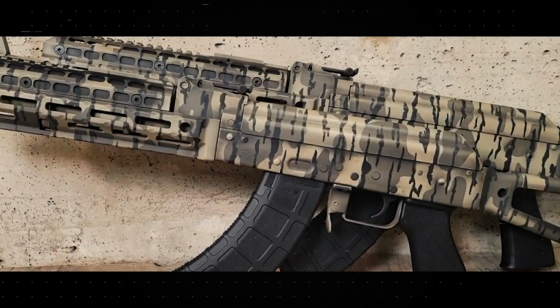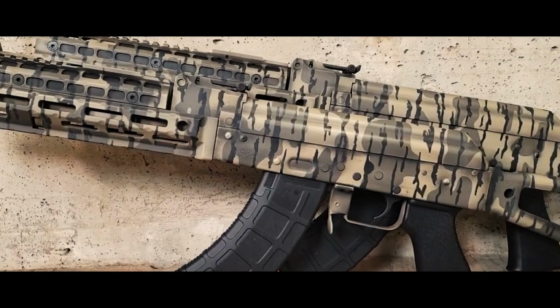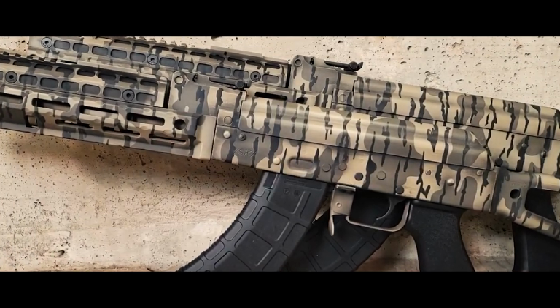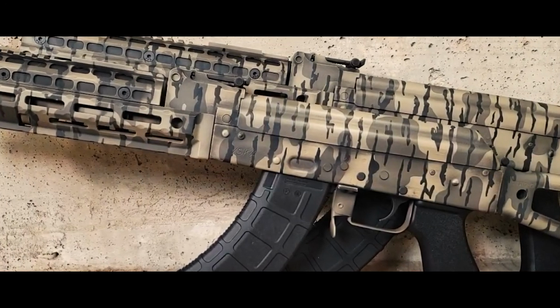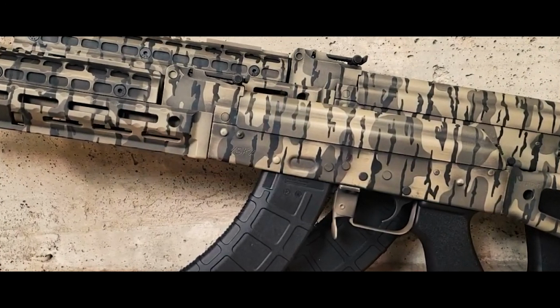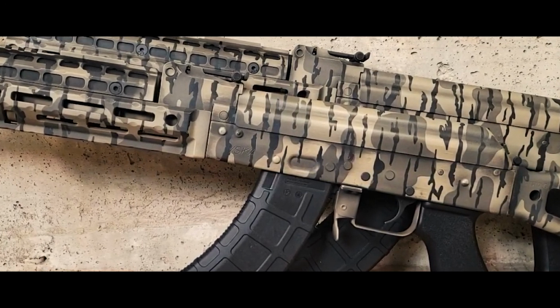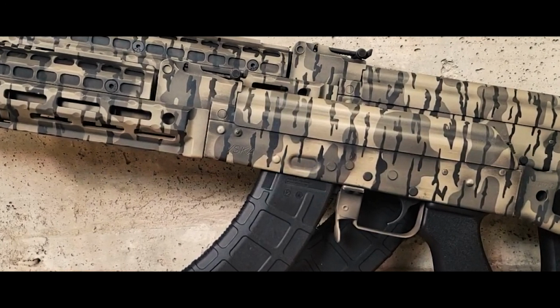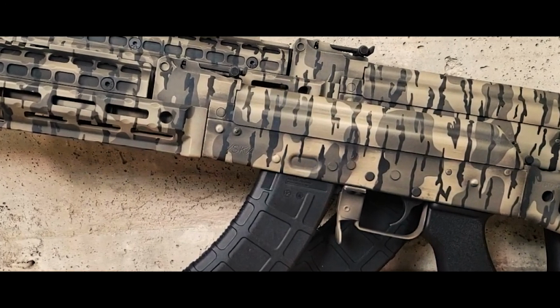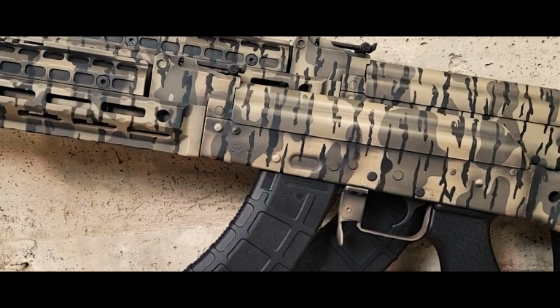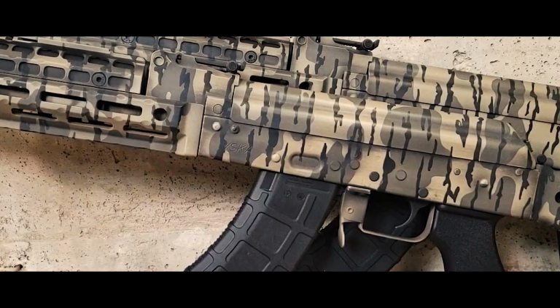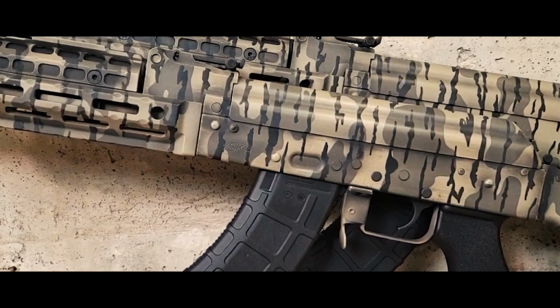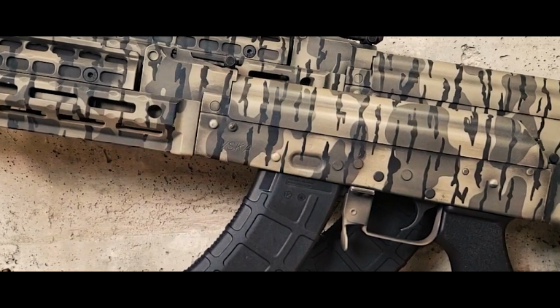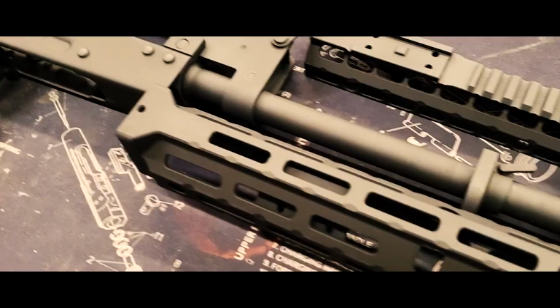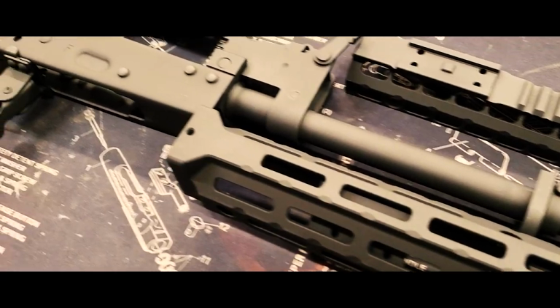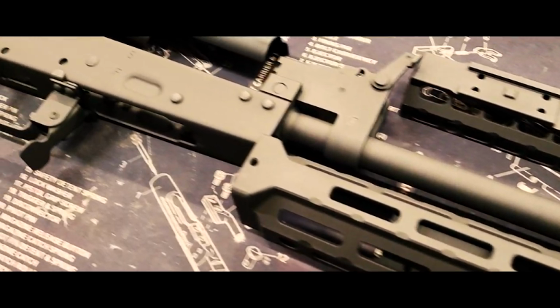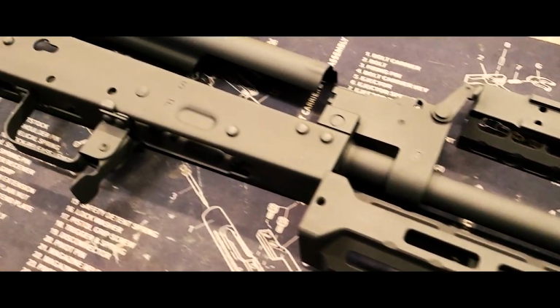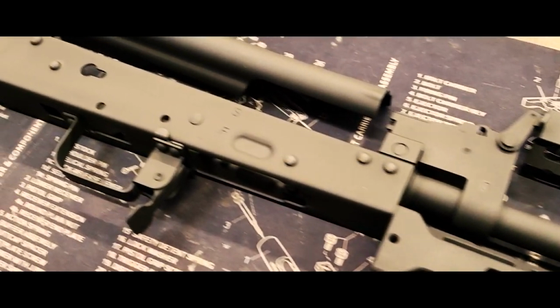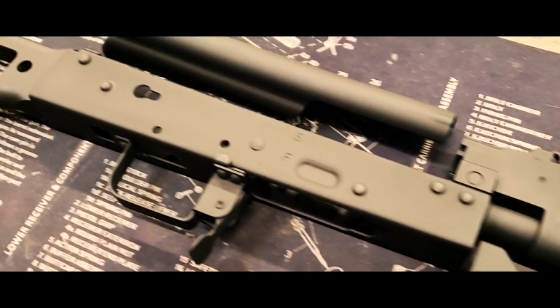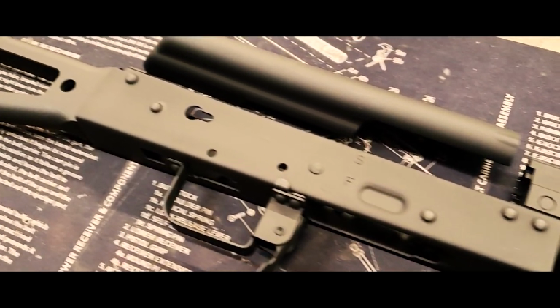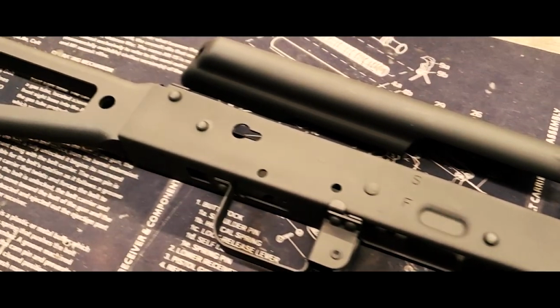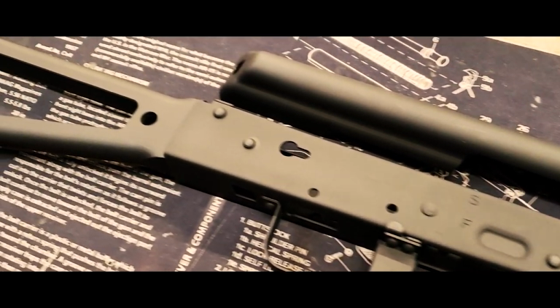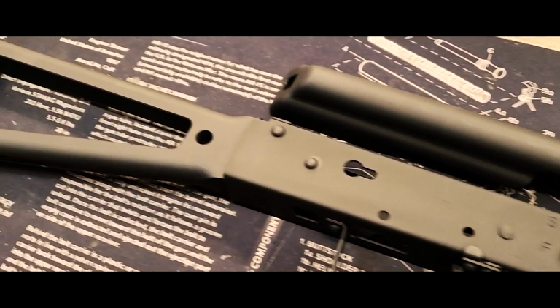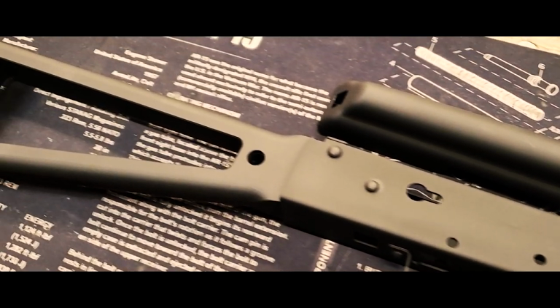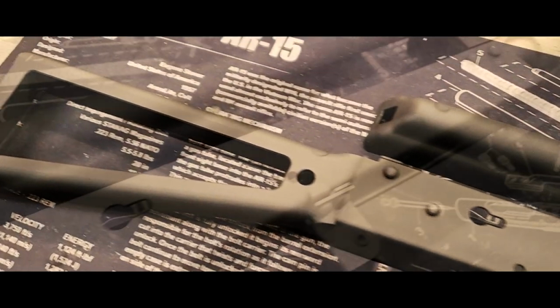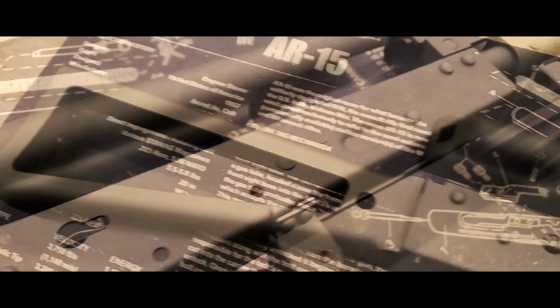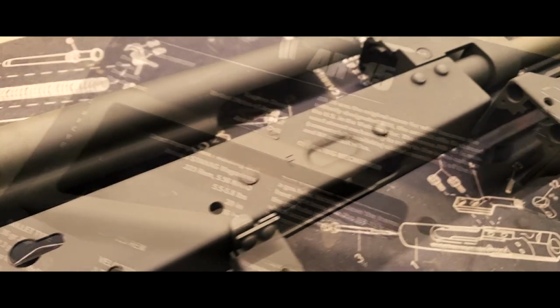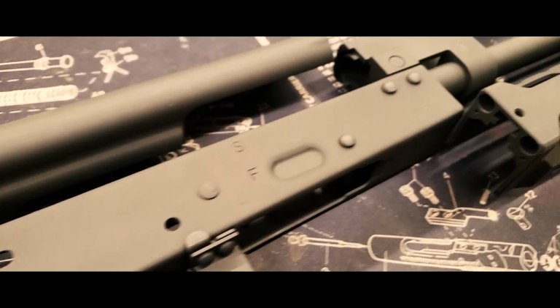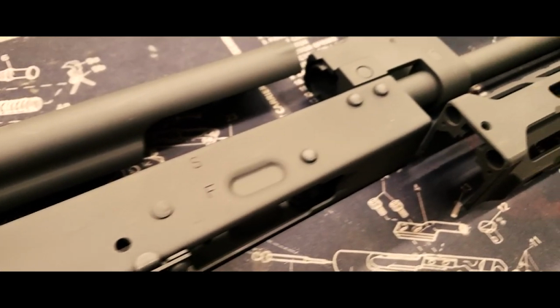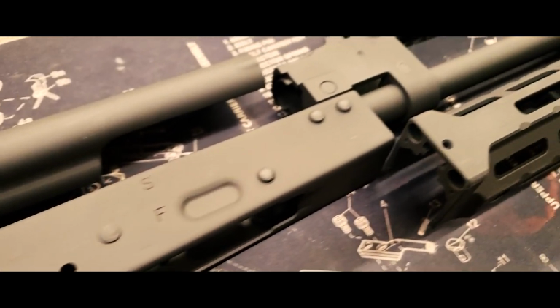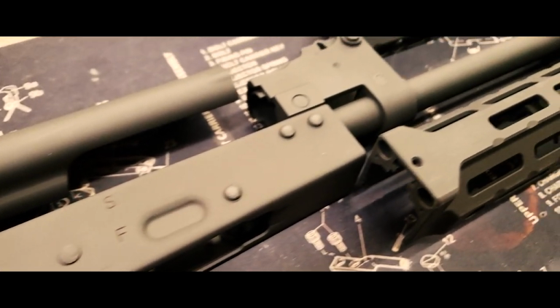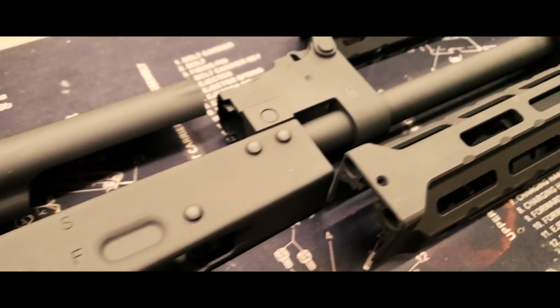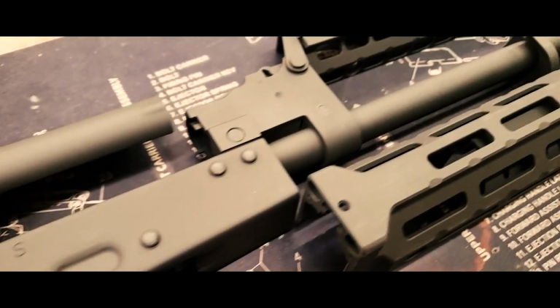In this video I'm going to demonstrate how to paint Bottomland camouflage. To save time I've already done the prep work and applied a base color. Prep work consists of full disassembly, degreasing, and abrasive blasting. The base color for this project is black.